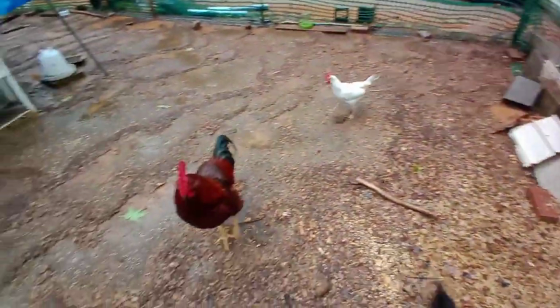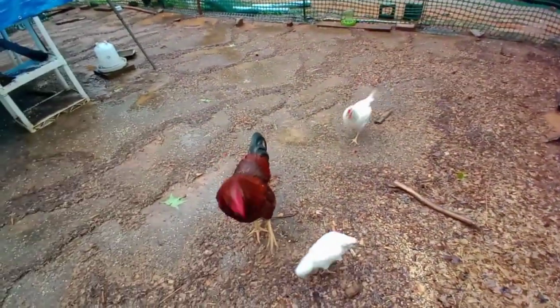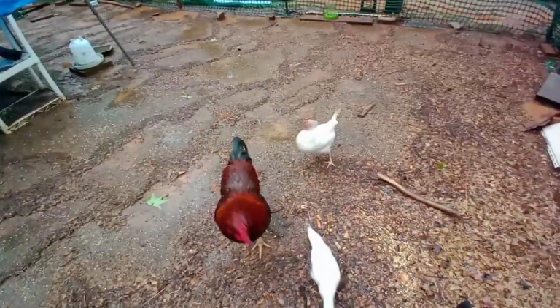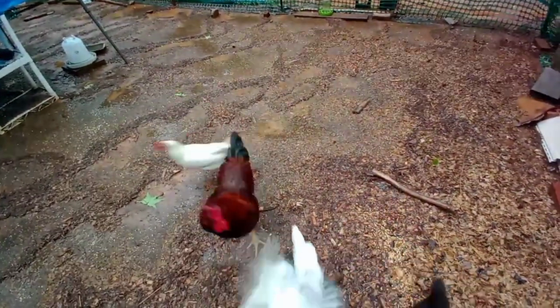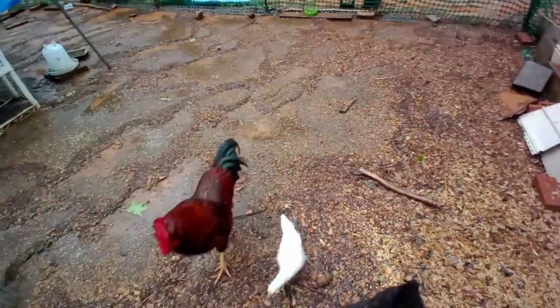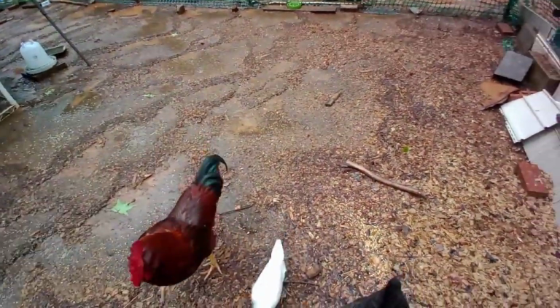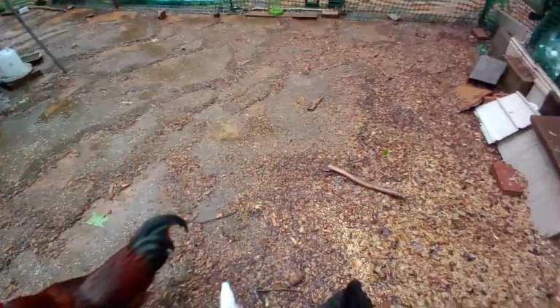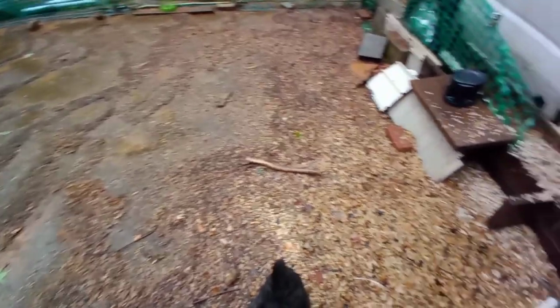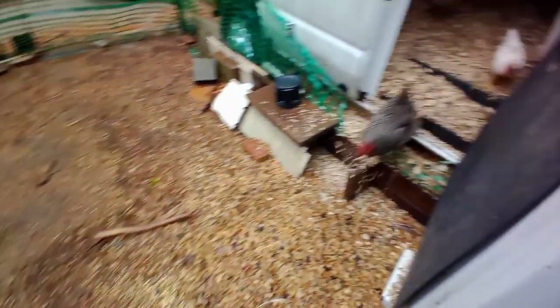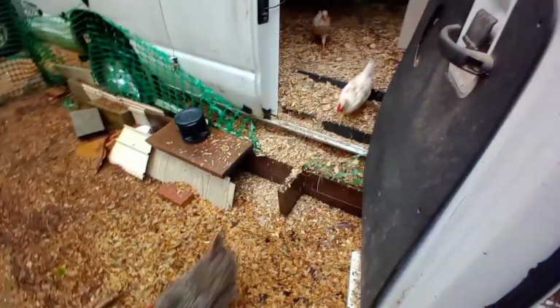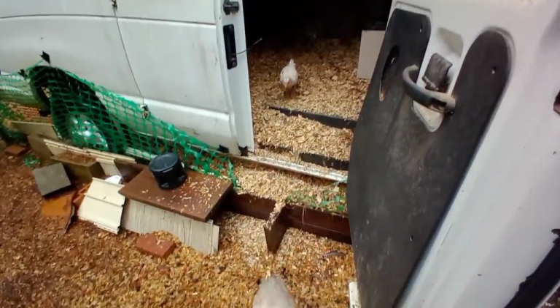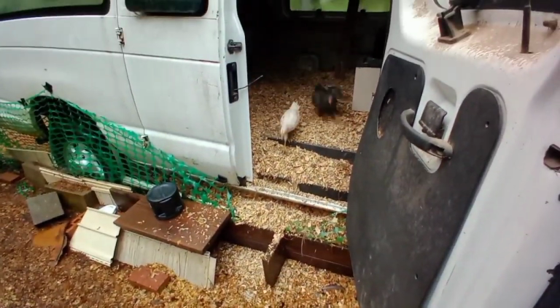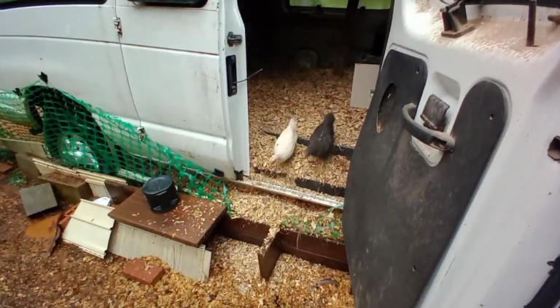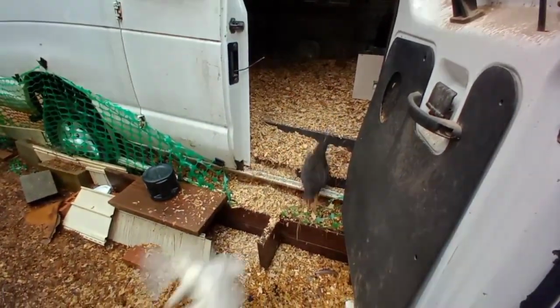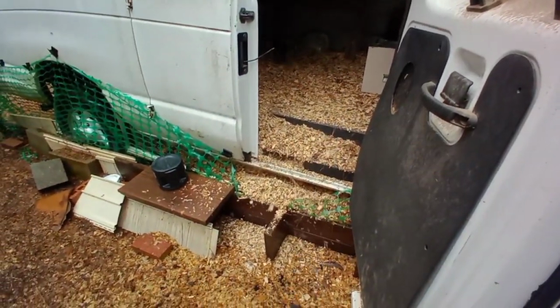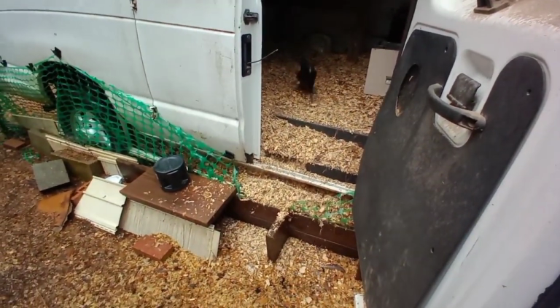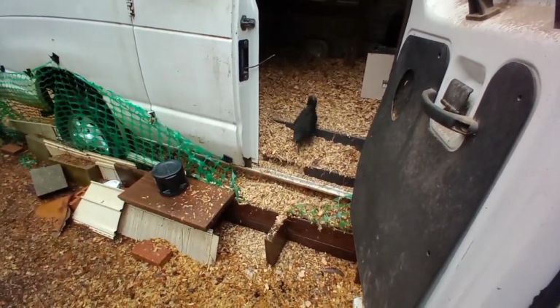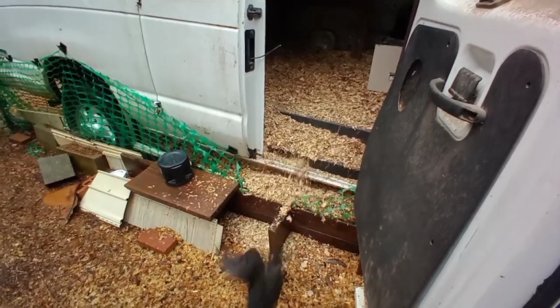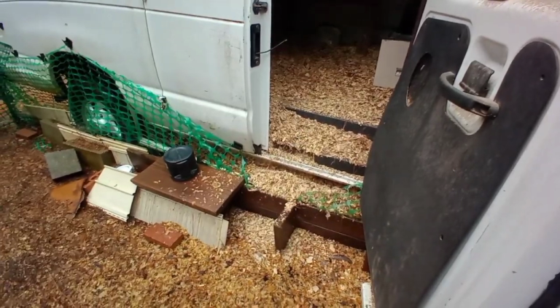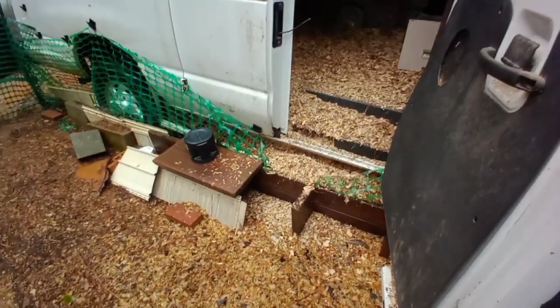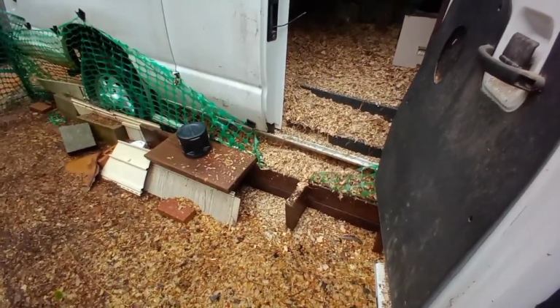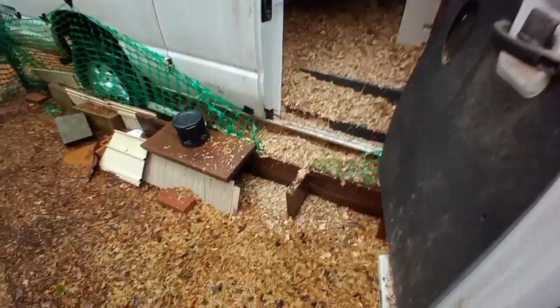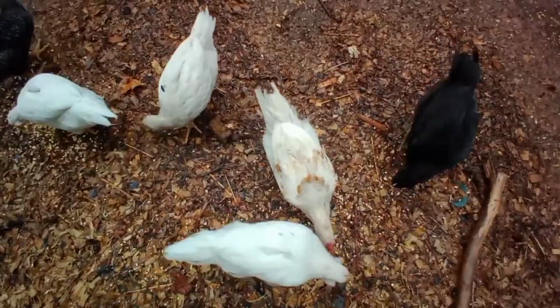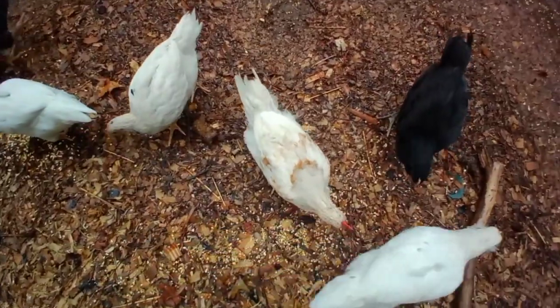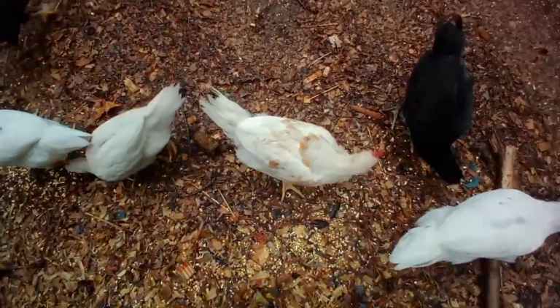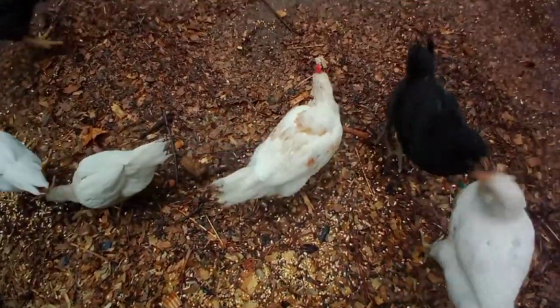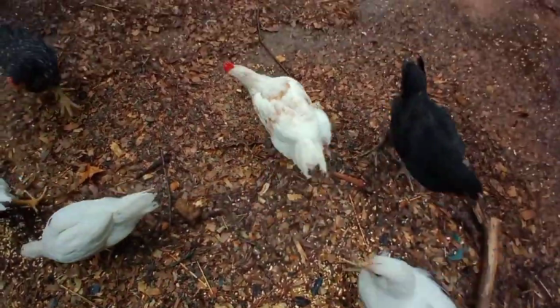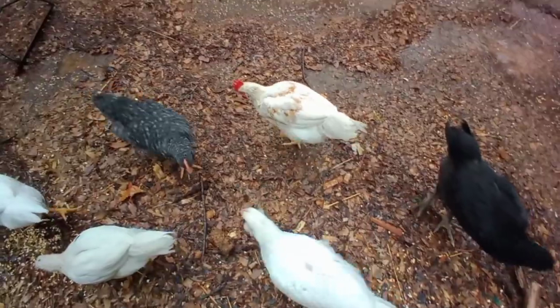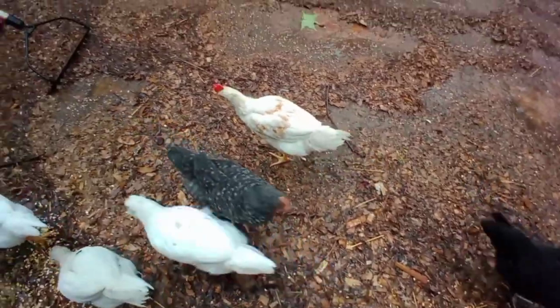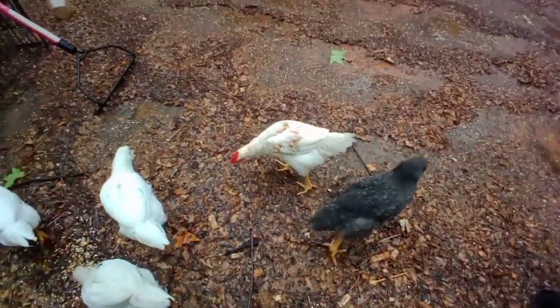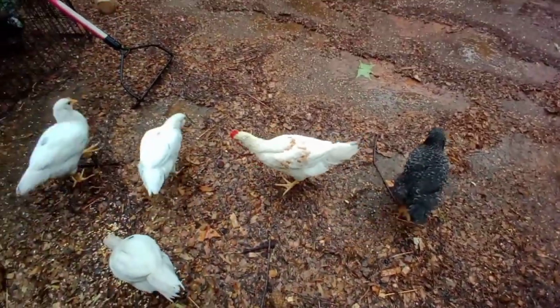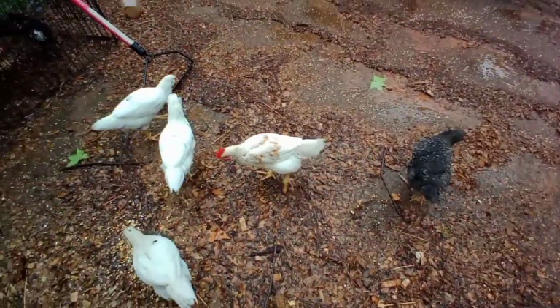Who's Romeo gonna go after first today? Everybody's running away from him. Come on, babies. Look at how pretty Tyson is getting, you guys. He's gonna be gorgeous.